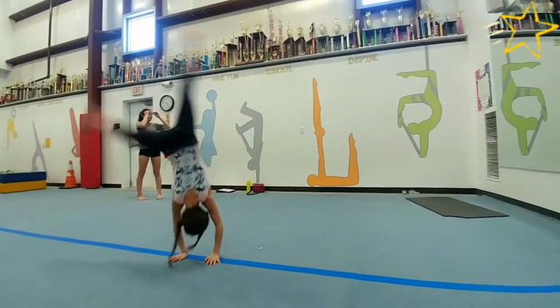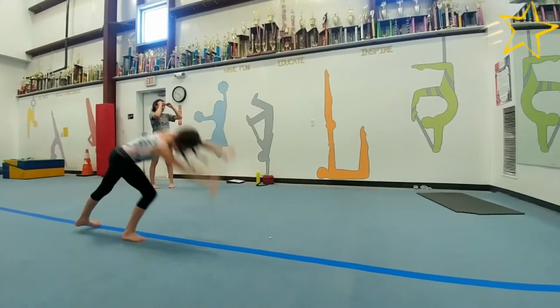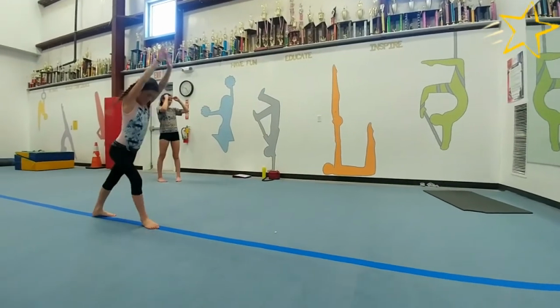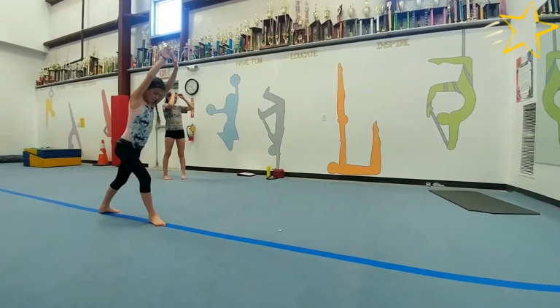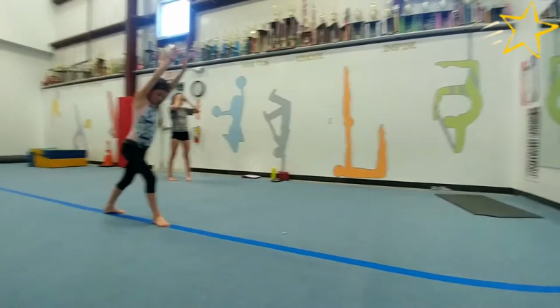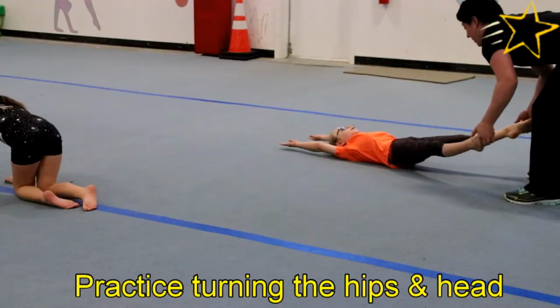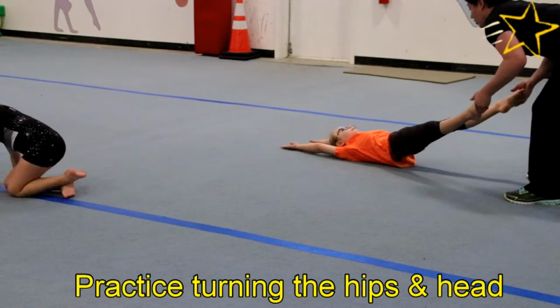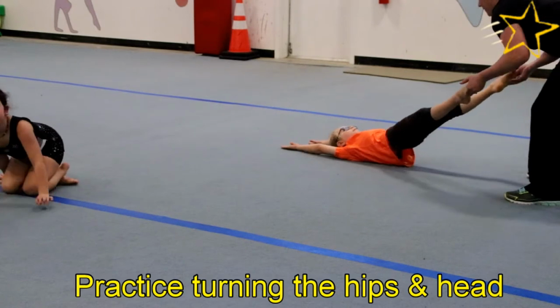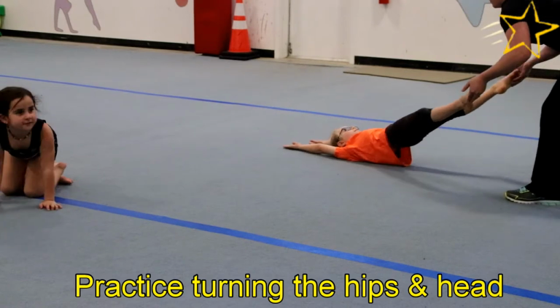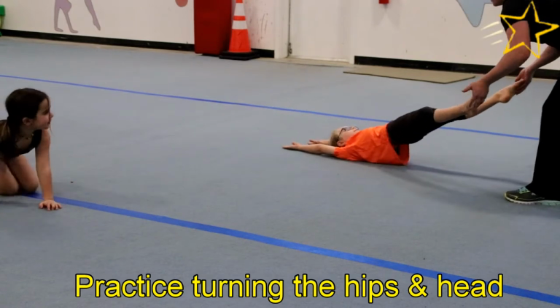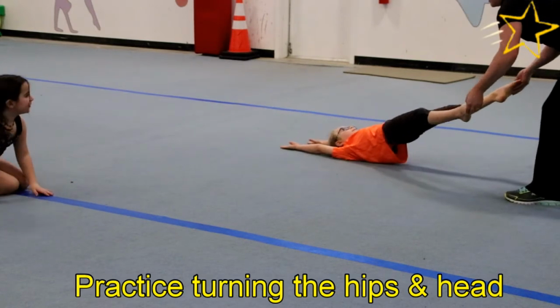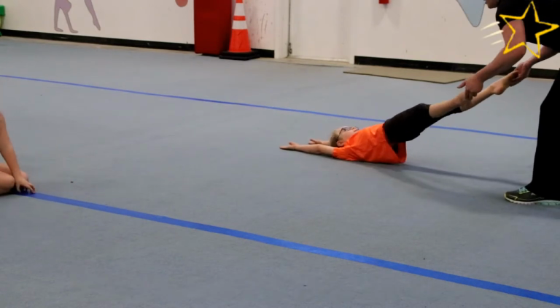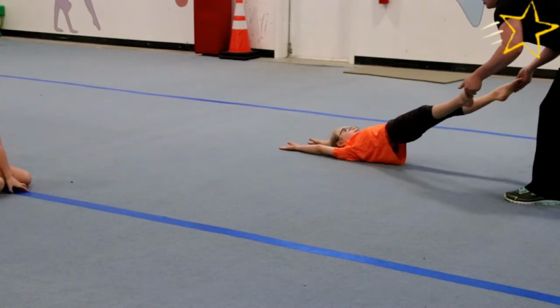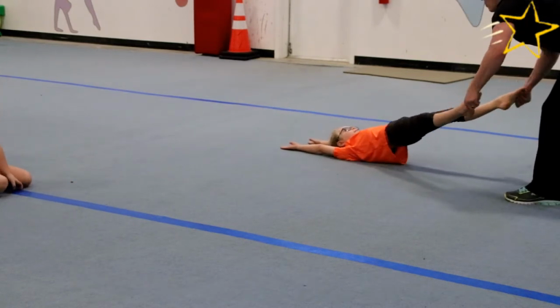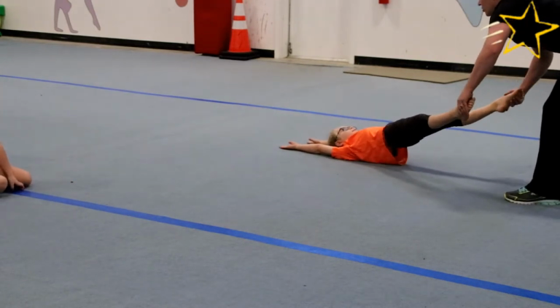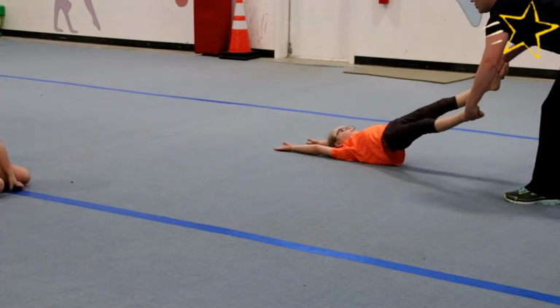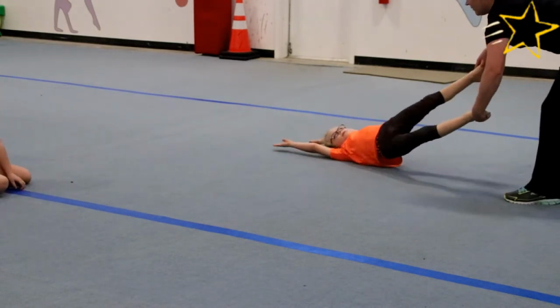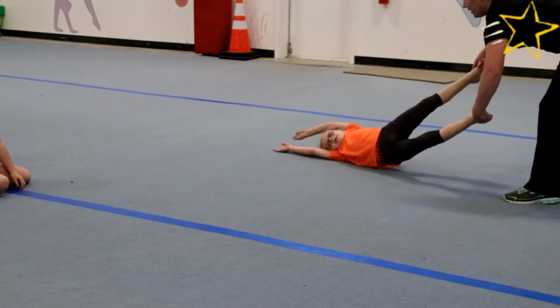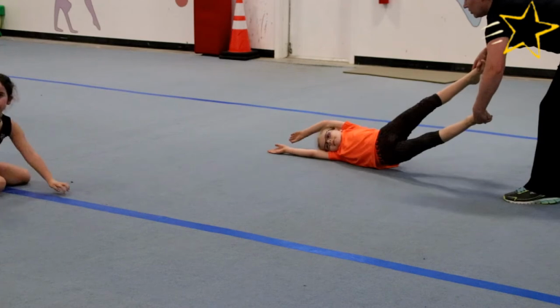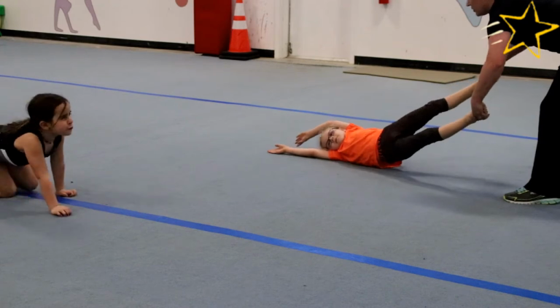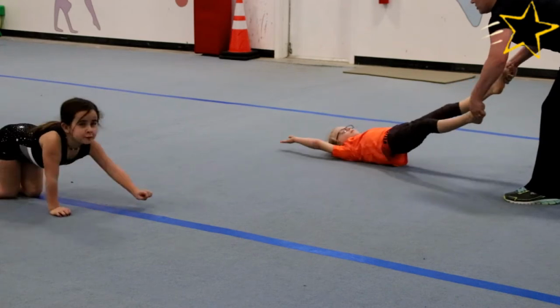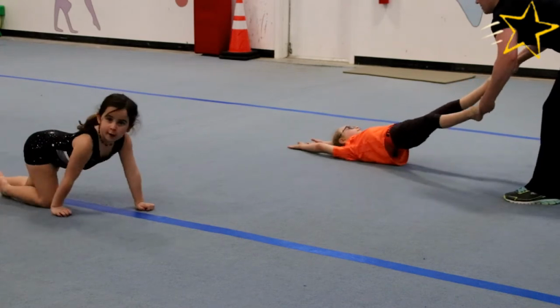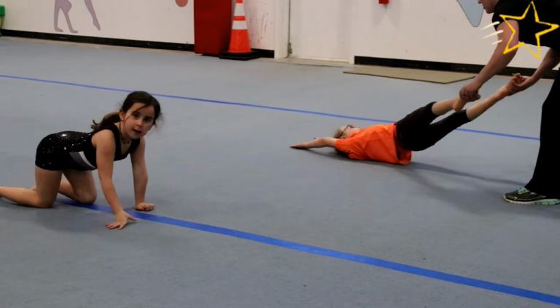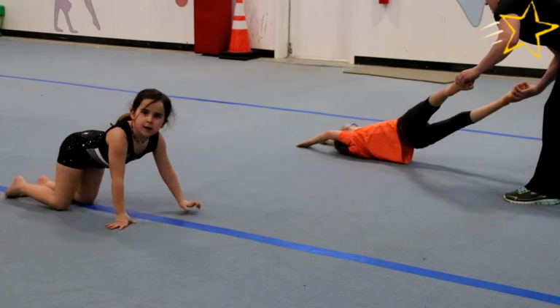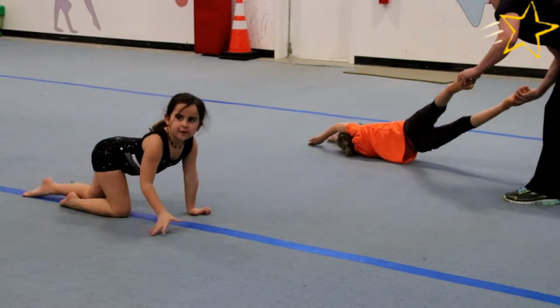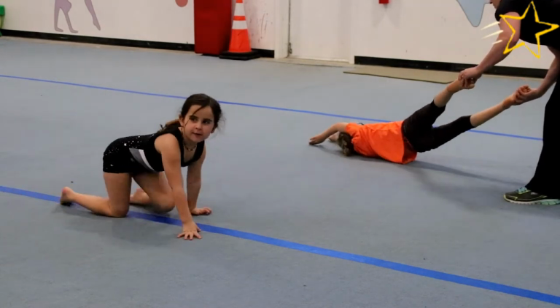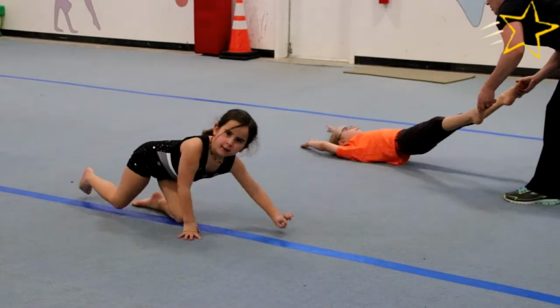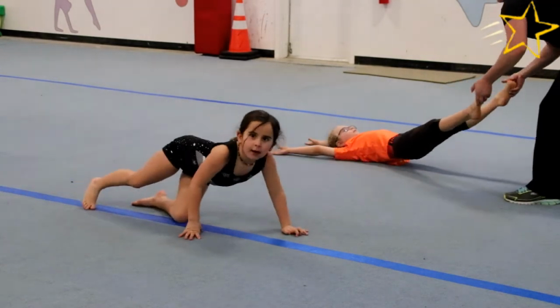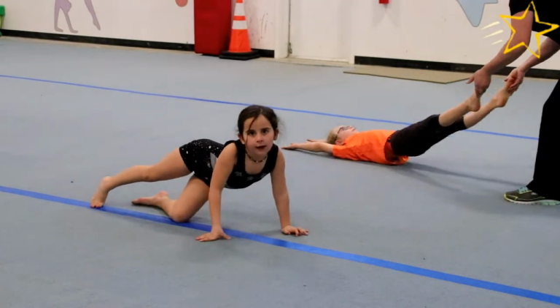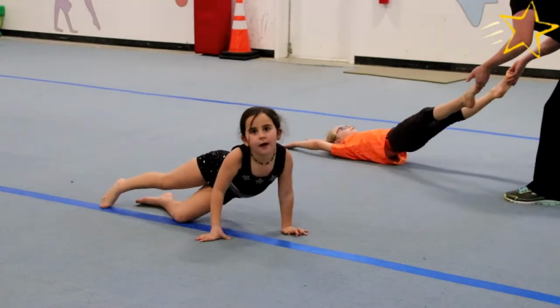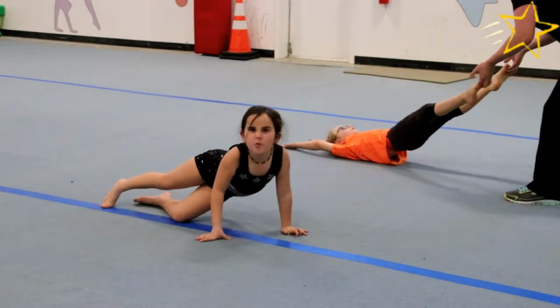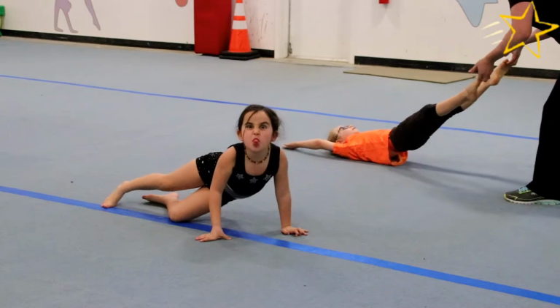Today I'm looking at cartwheels. This is a pretty complex skill and it's very easy to build poor technical habits in the absence of a coach, so I'm going to give you one key thing to watch for and a drill to help teach it correctly instead of just trying the skill over and over.